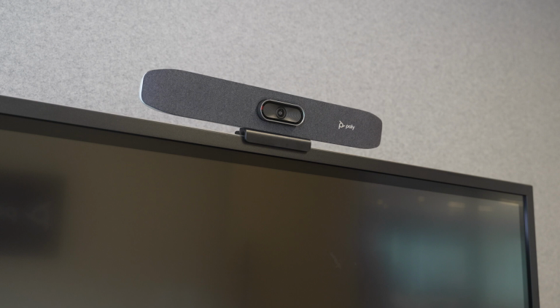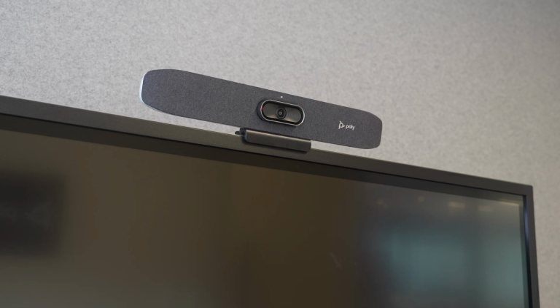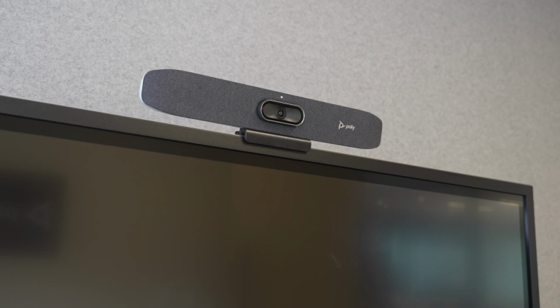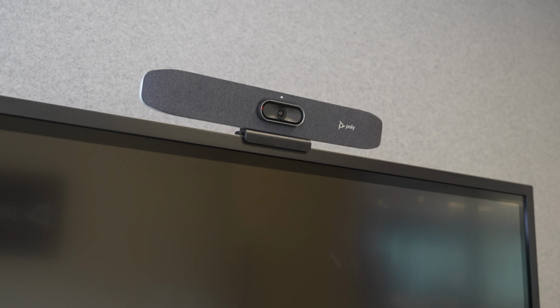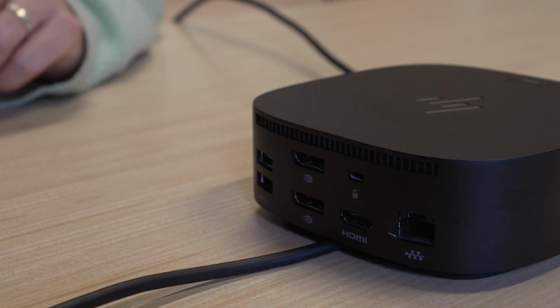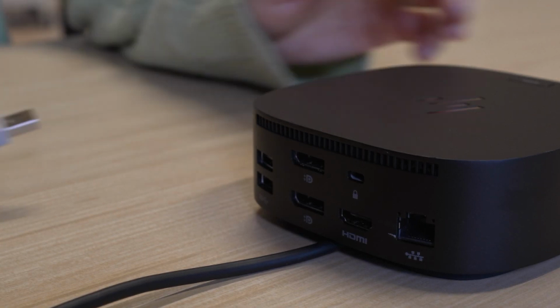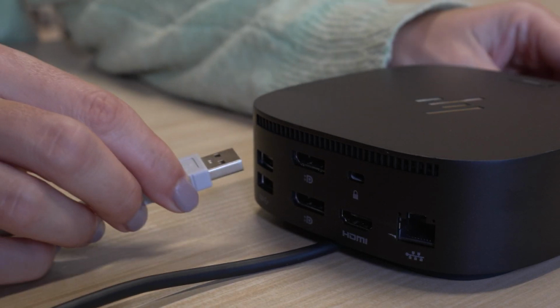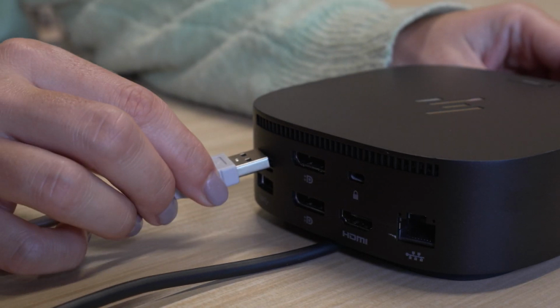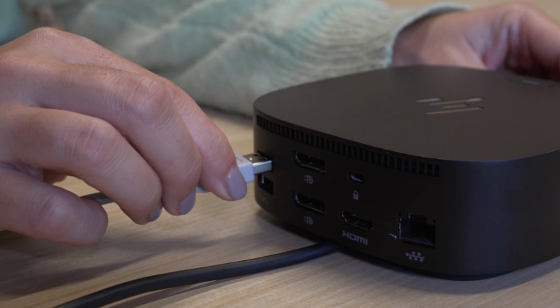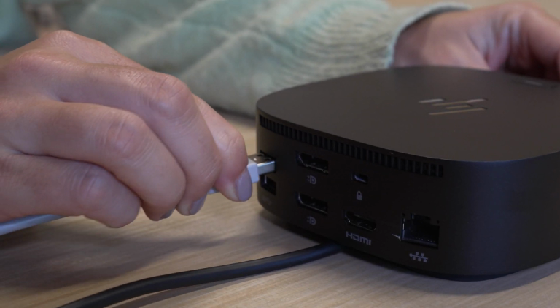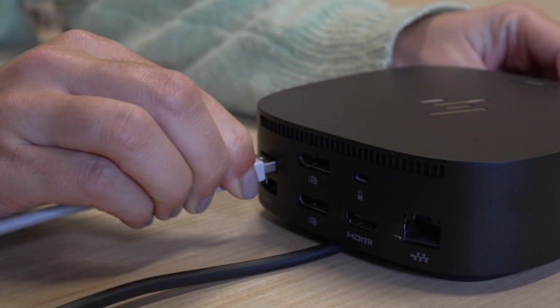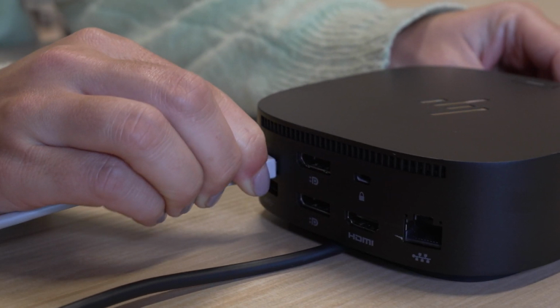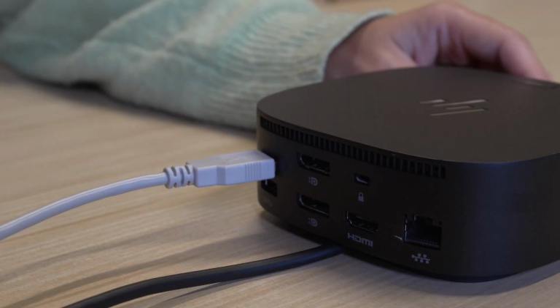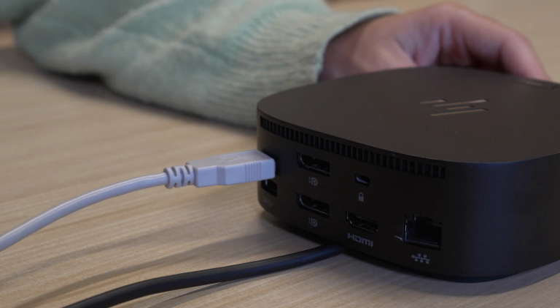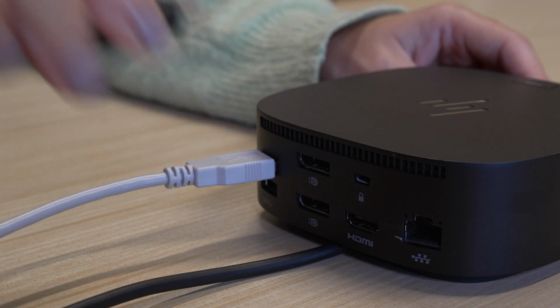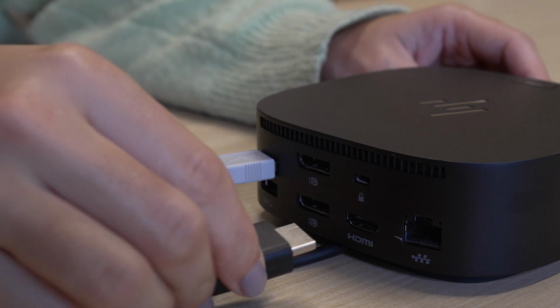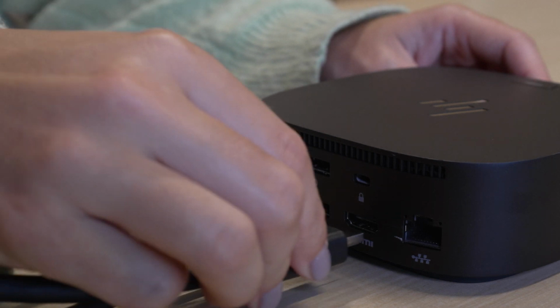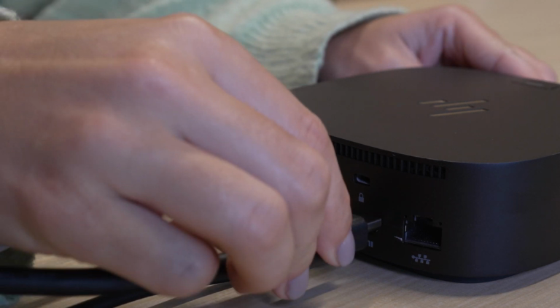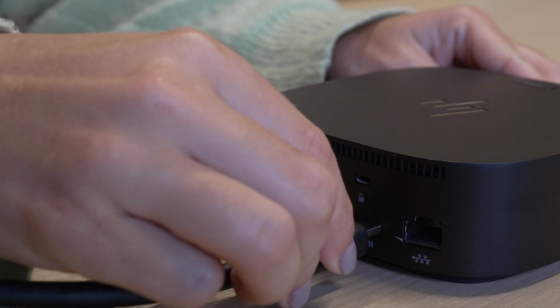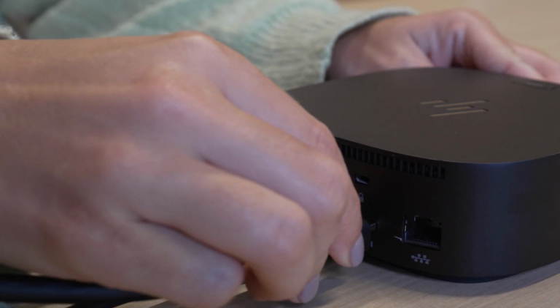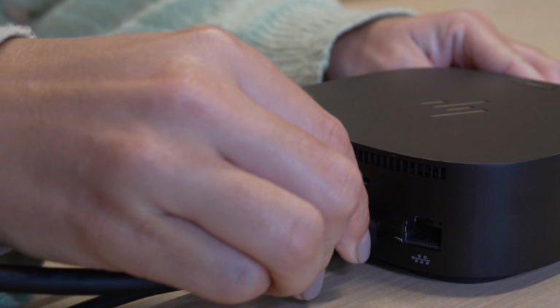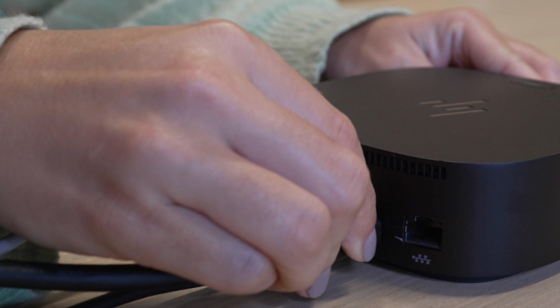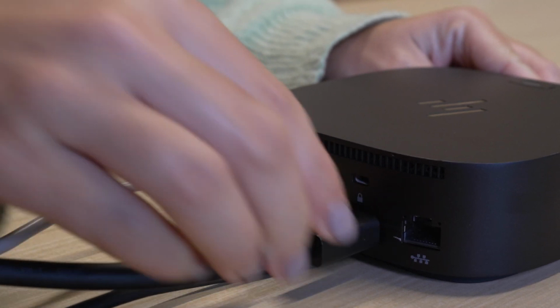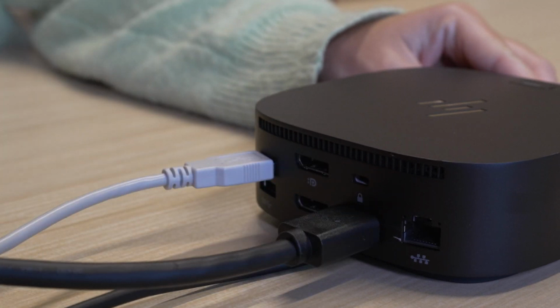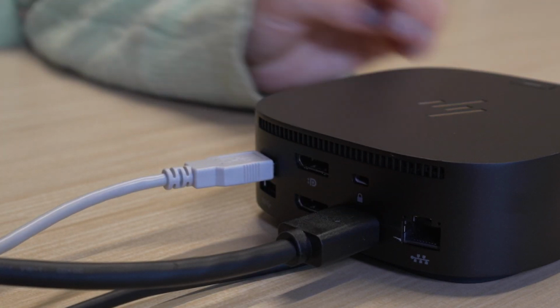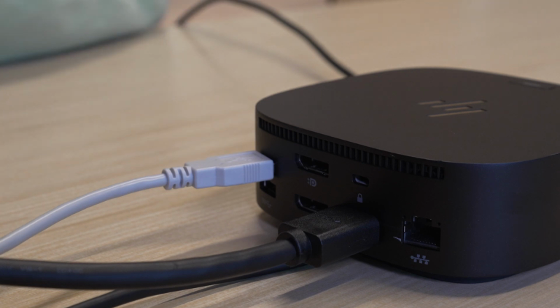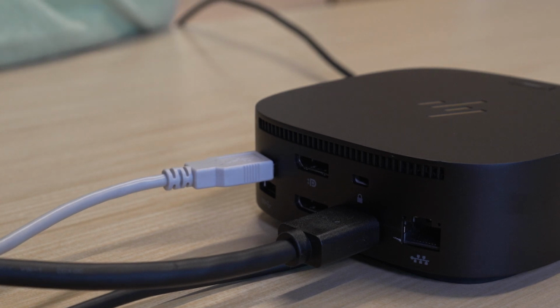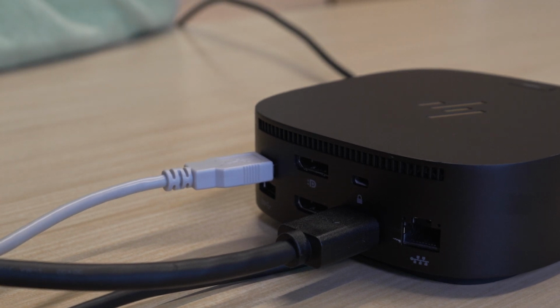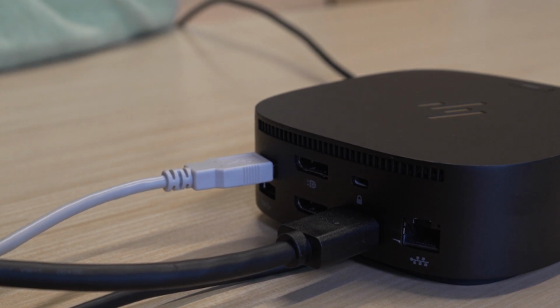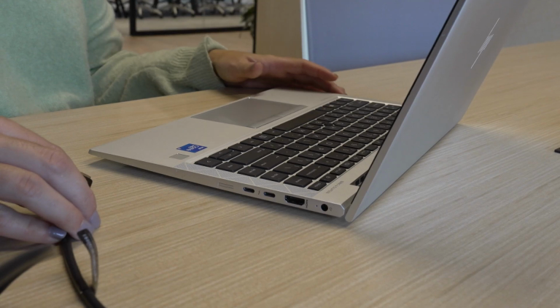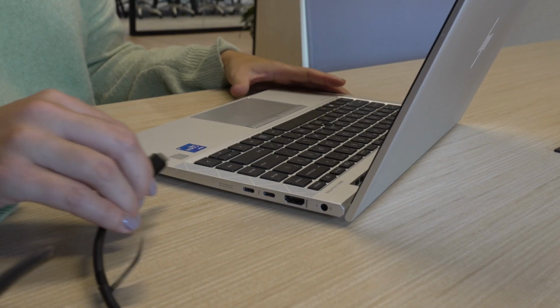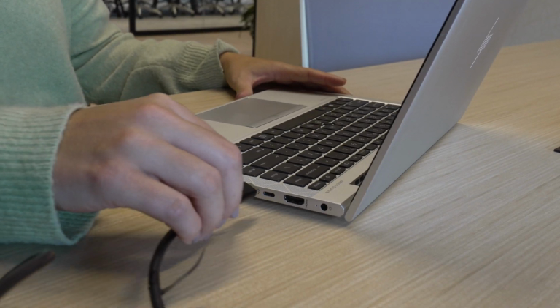After setting up your video bar, plug the USB cable into the dock and then connect an HDMI cable from the in-room display to the dock as well. You can also connect any other in-room peripherals or even wired network to the dock.